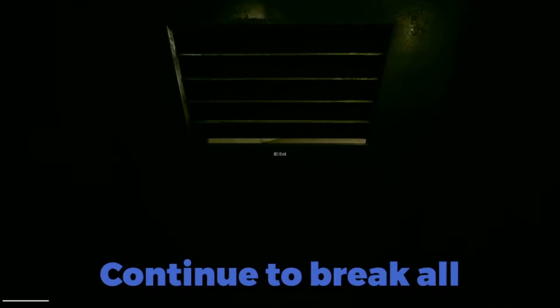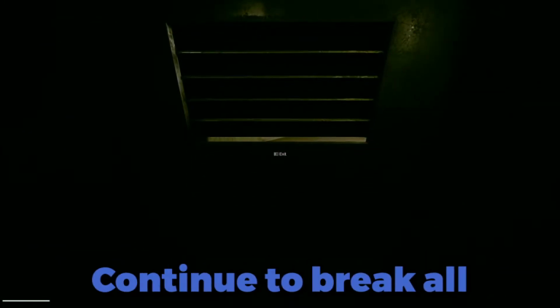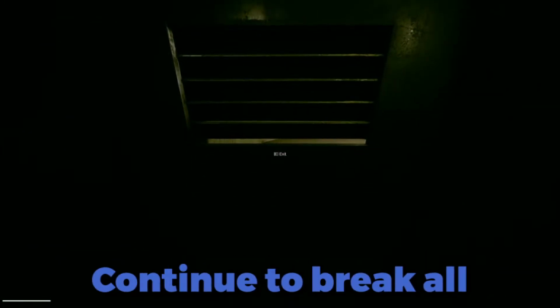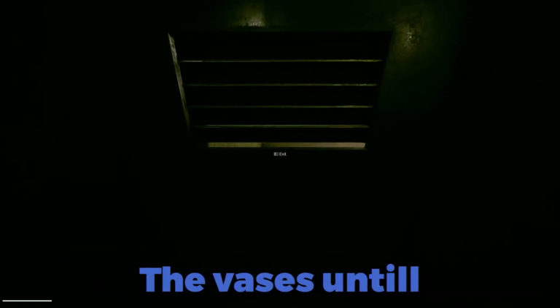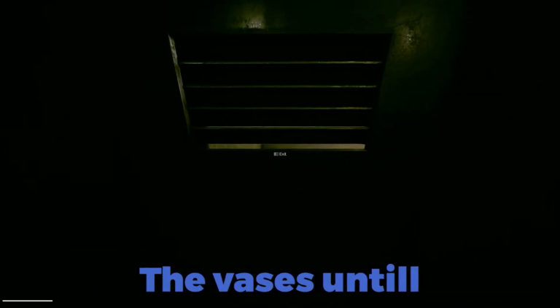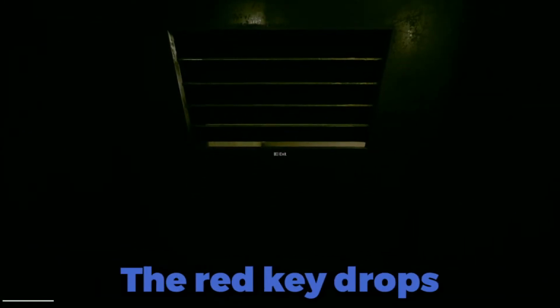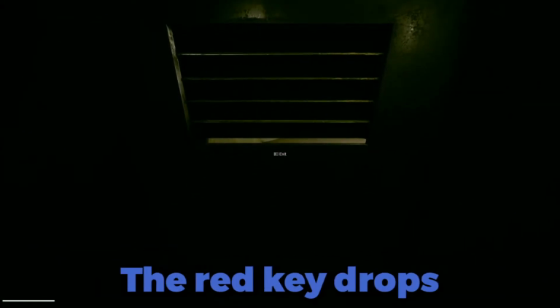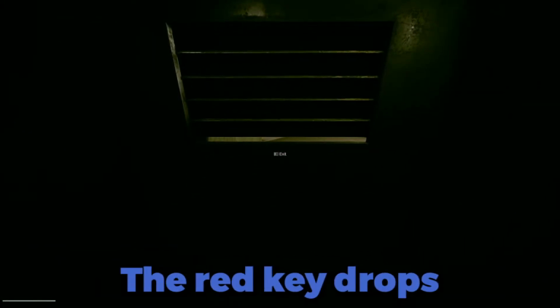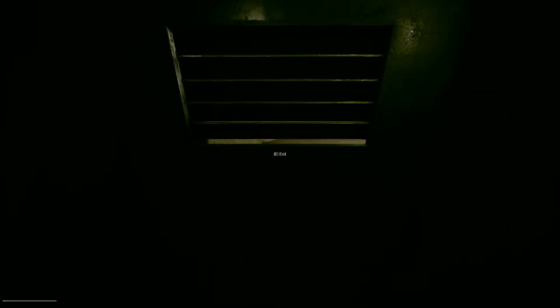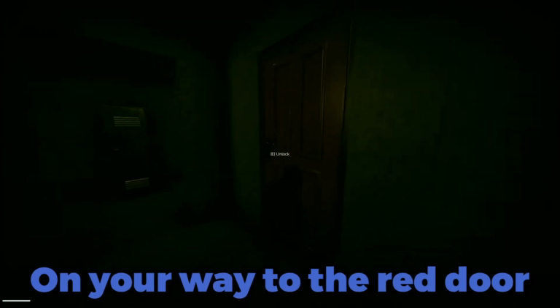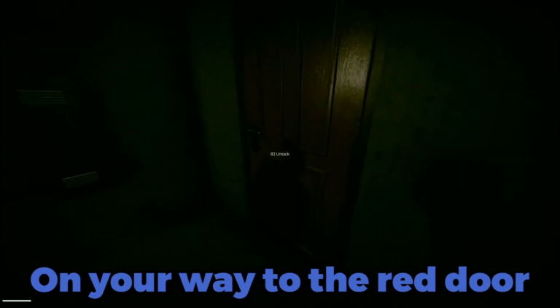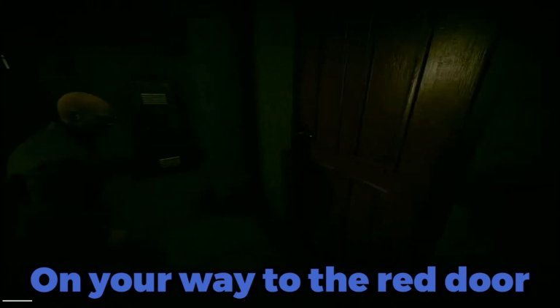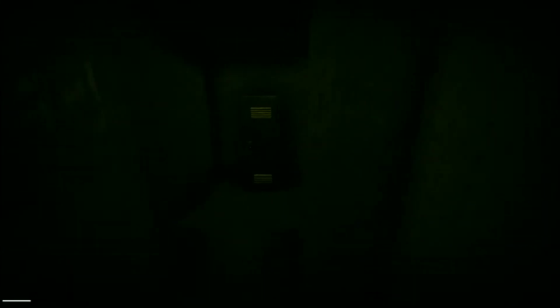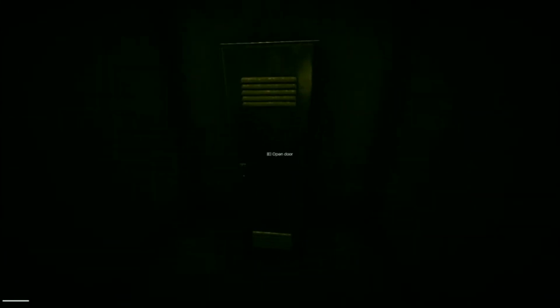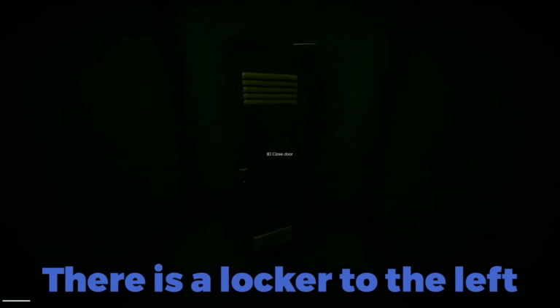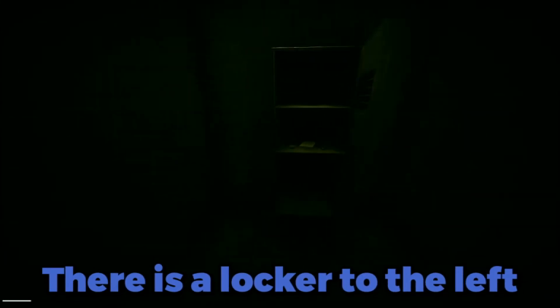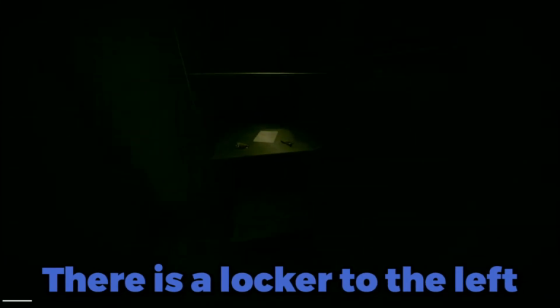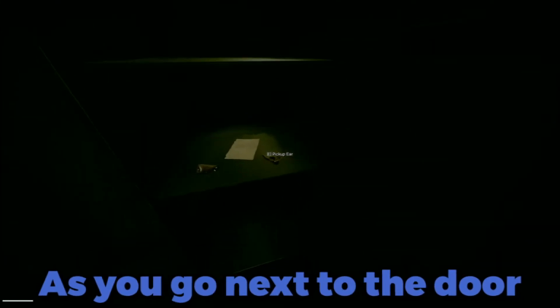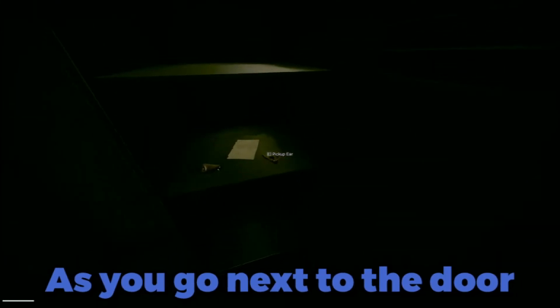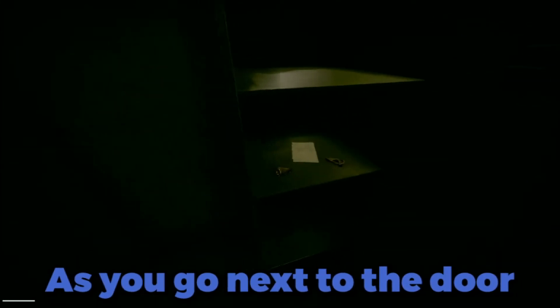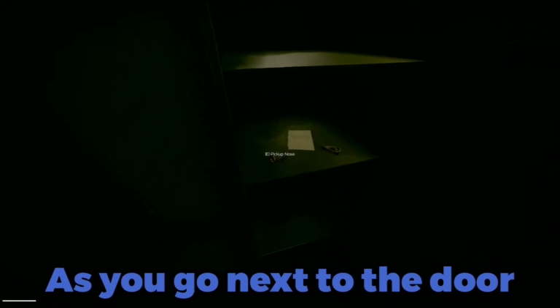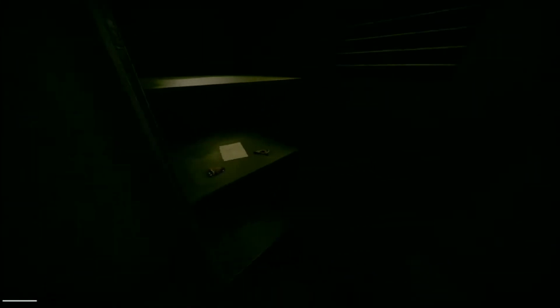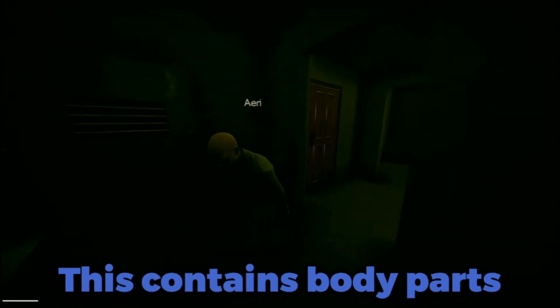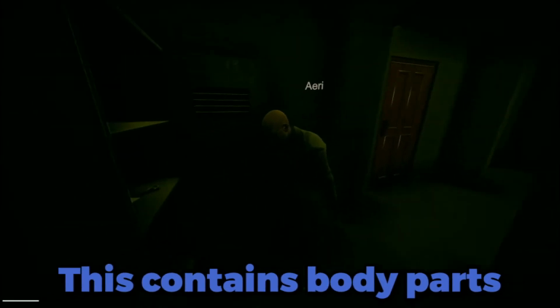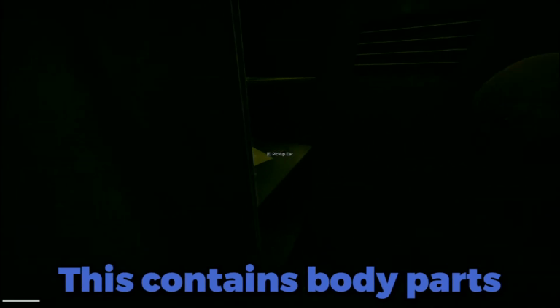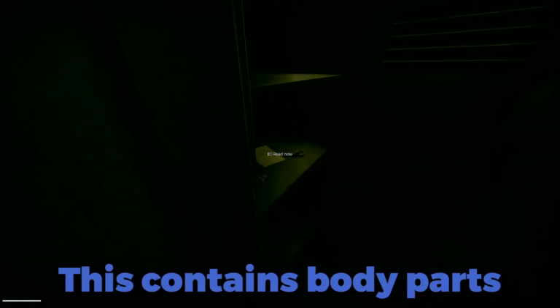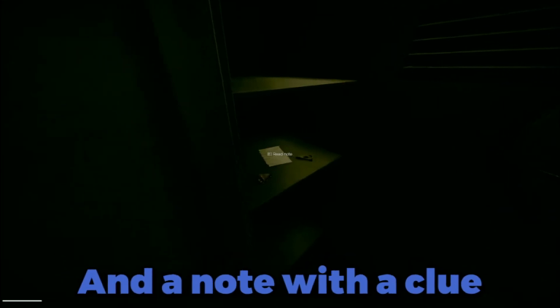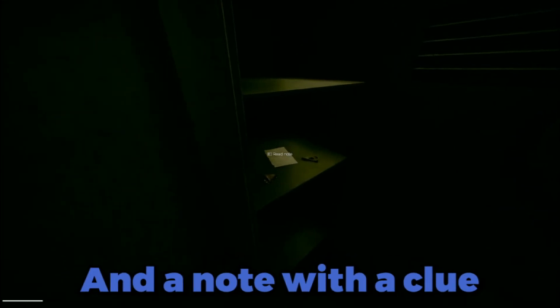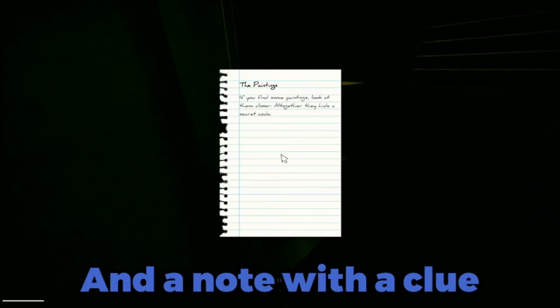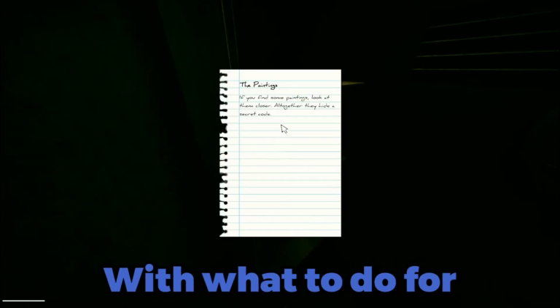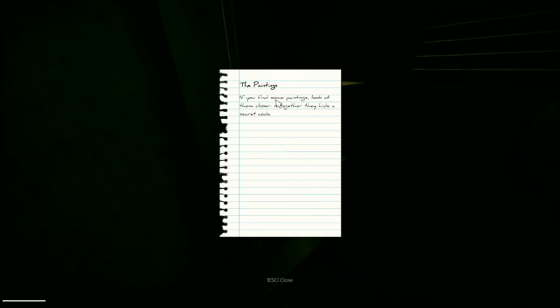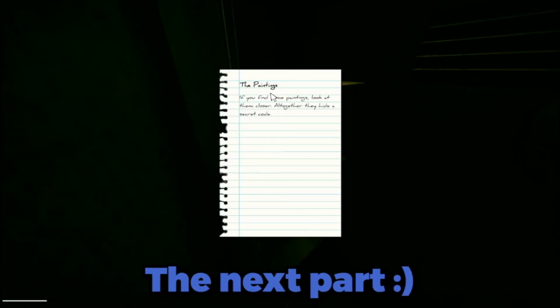Continue to break all the vases until the red key drops. On your way to the red door there is a locket to the left as you go, next to the door. This contains body parts and a note with a clue of what to do for the next part.